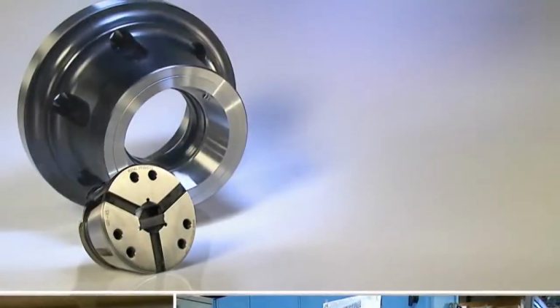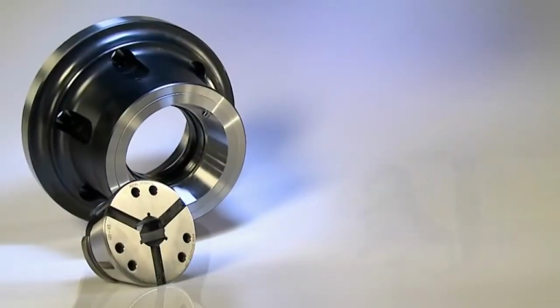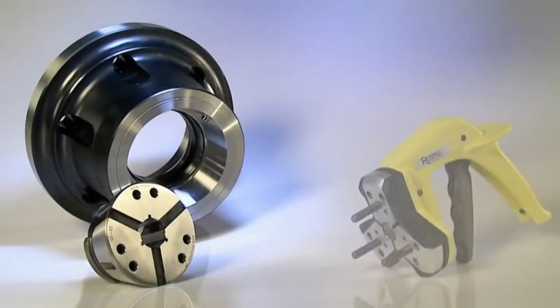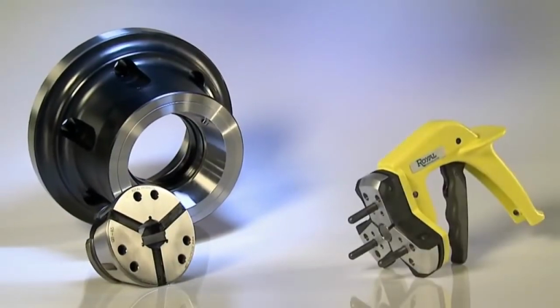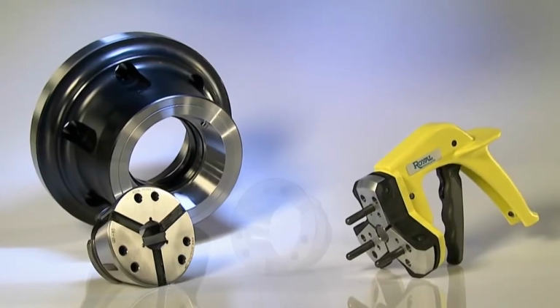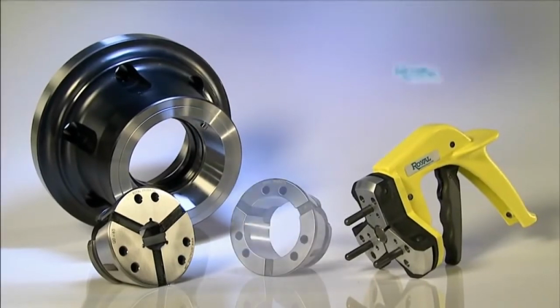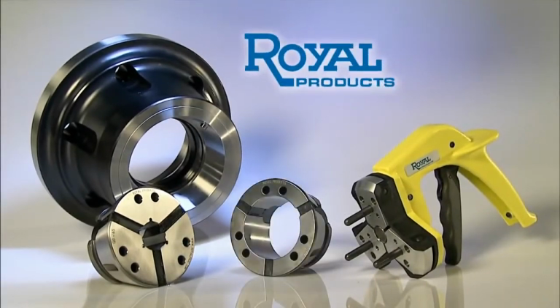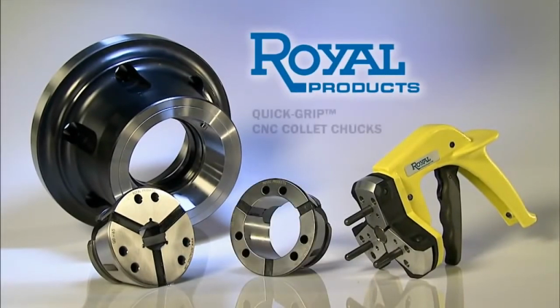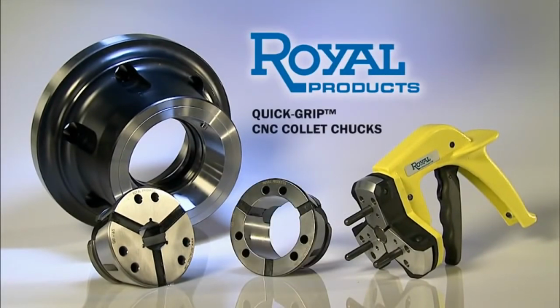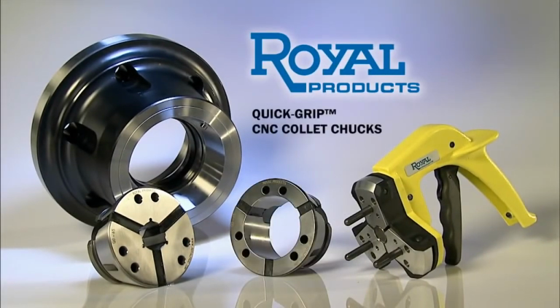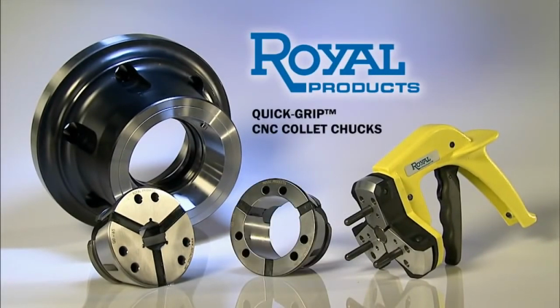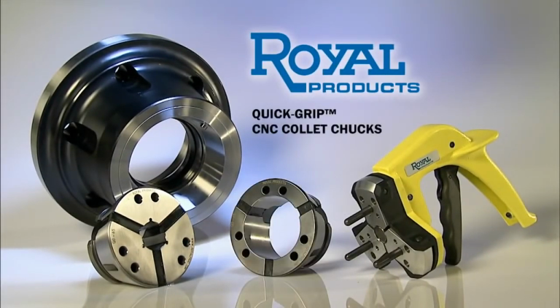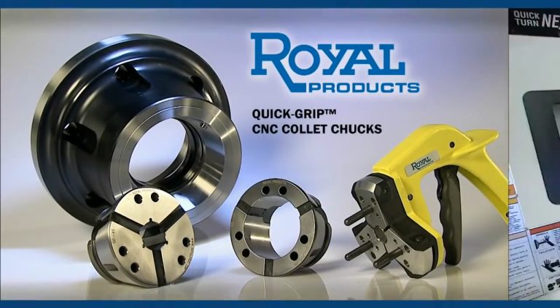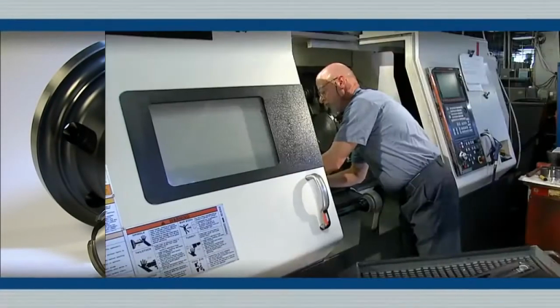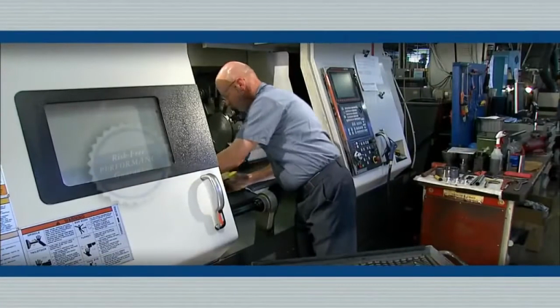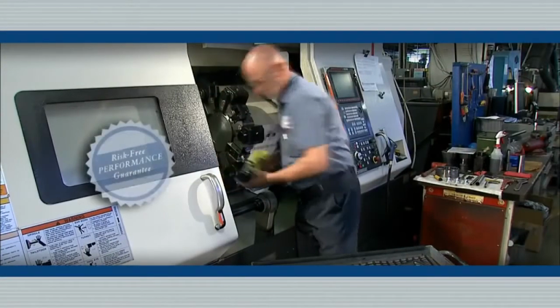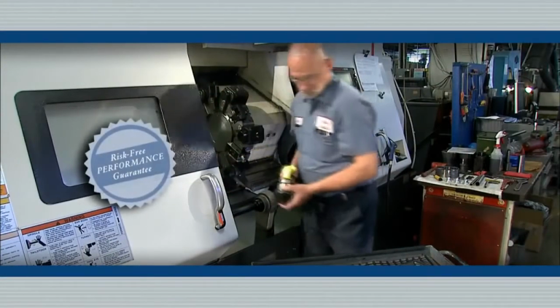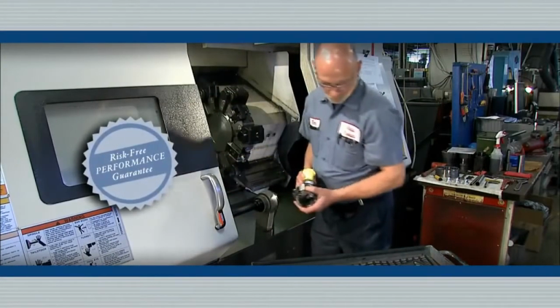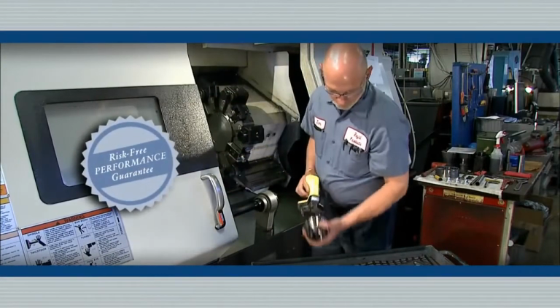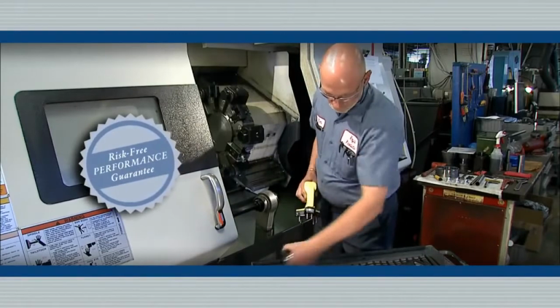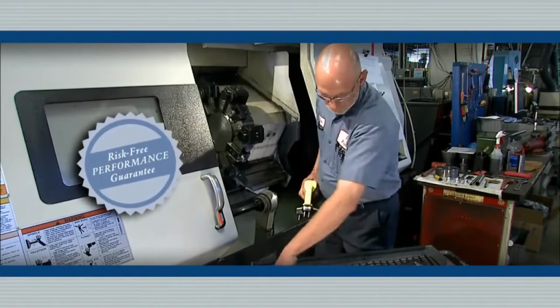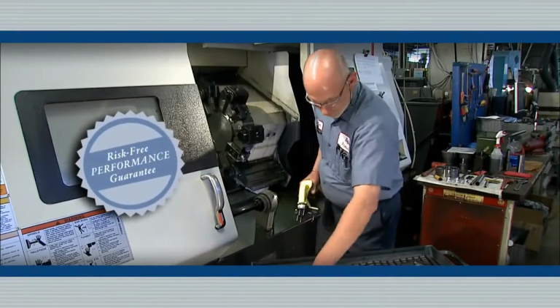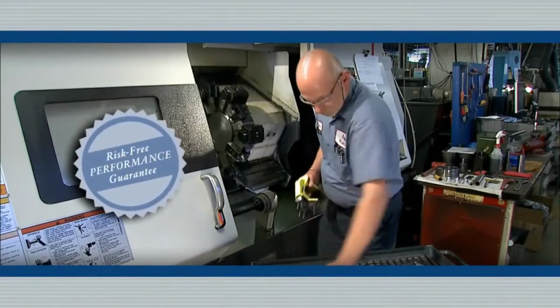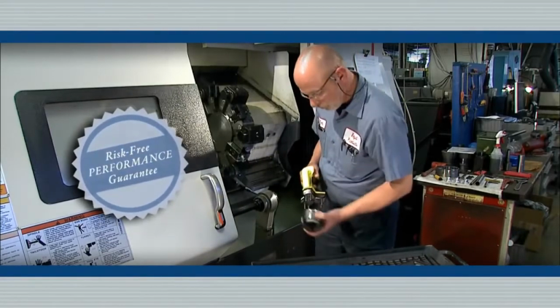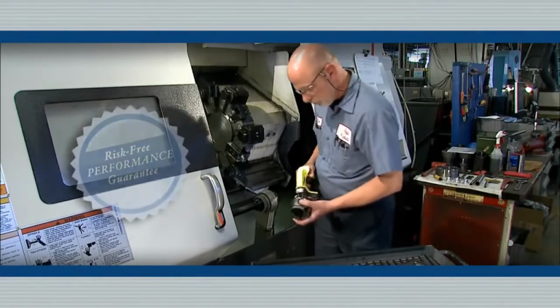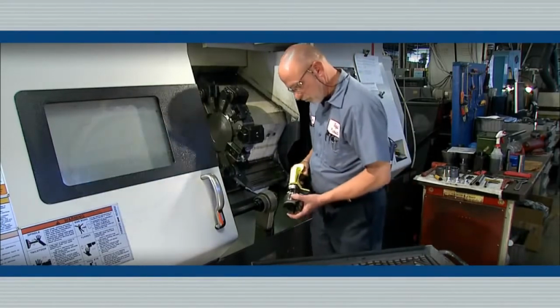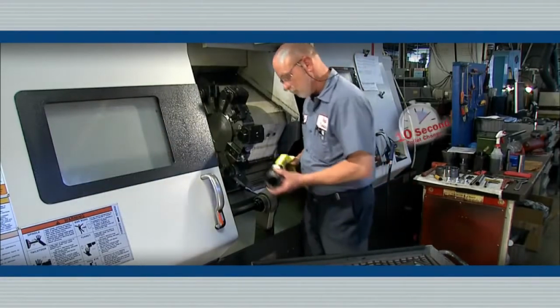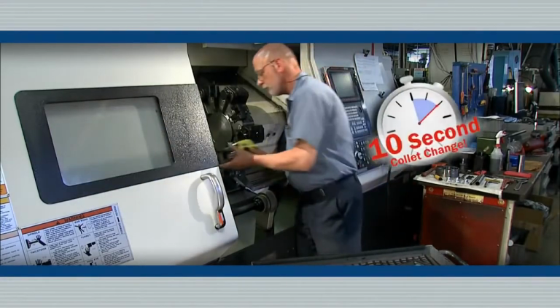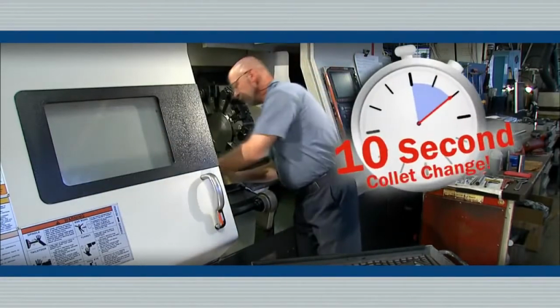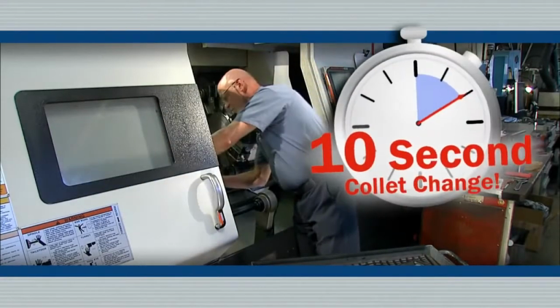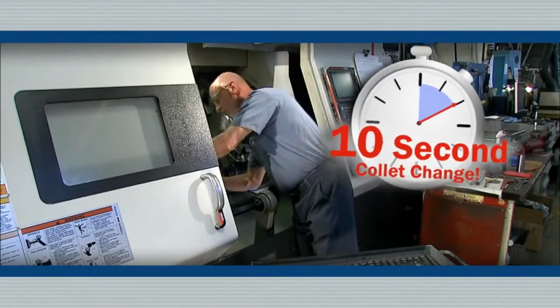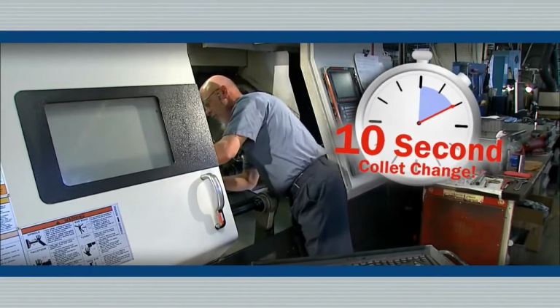QuickGrip CNC Collet Chucks from Royal Products enable both, with superior risk-free performance that allows fast, easy collet changes in just 10 time-saving seconds.